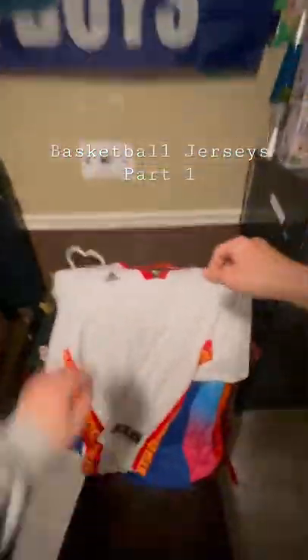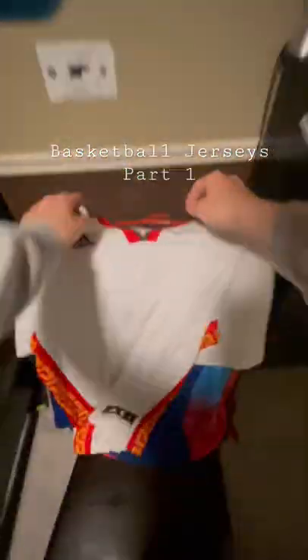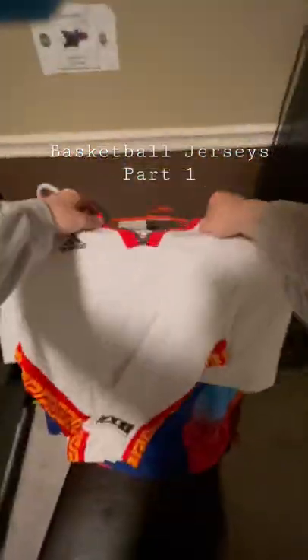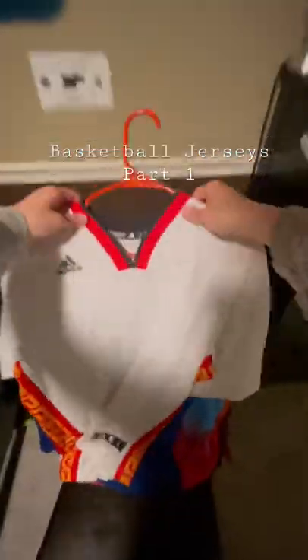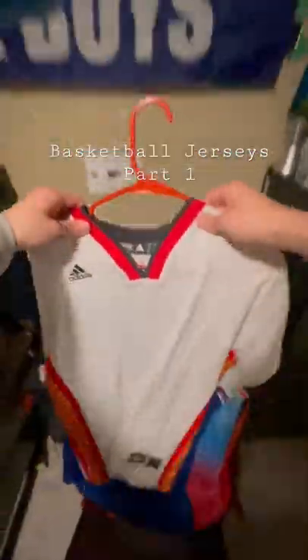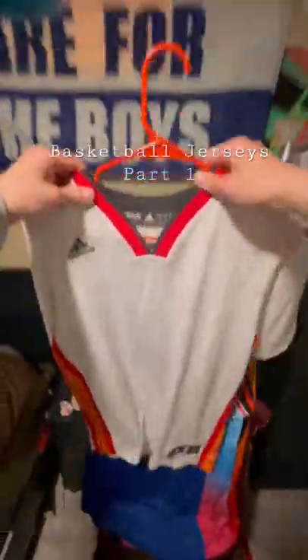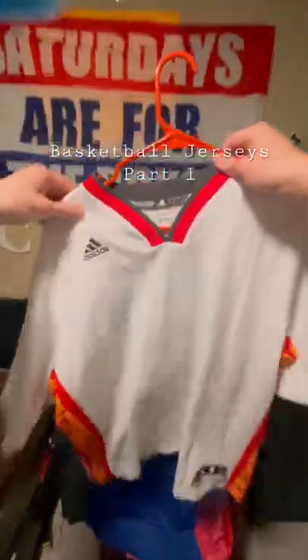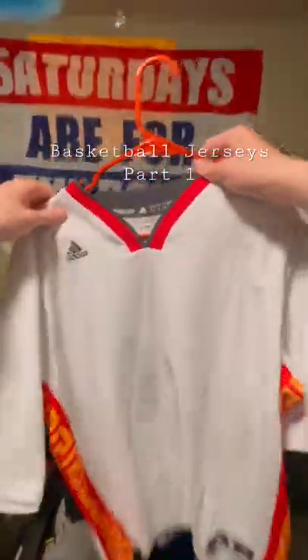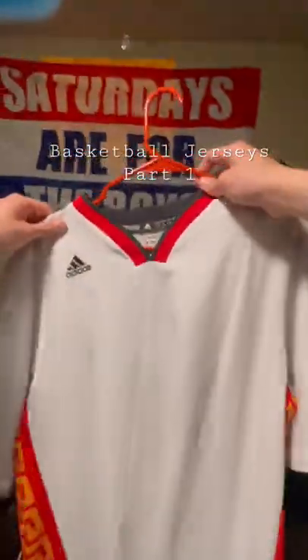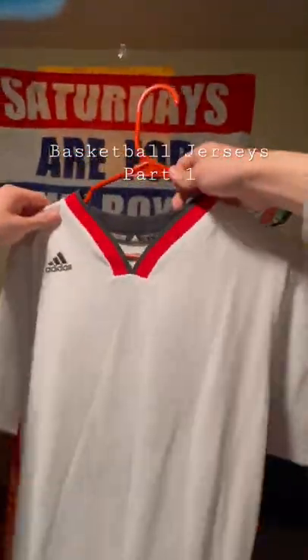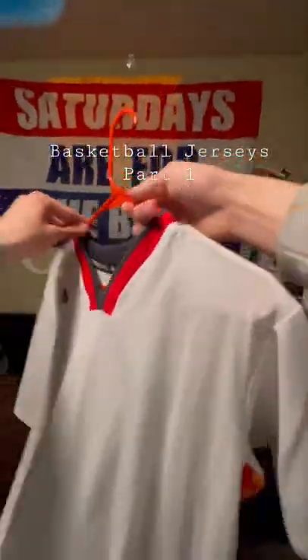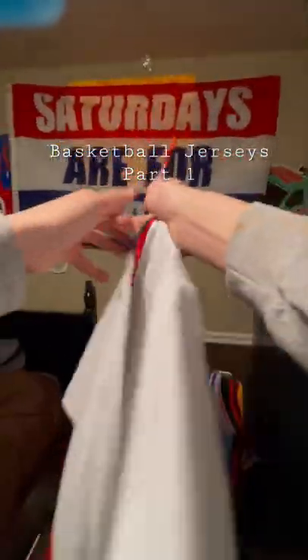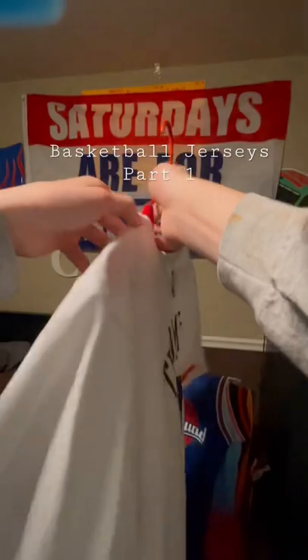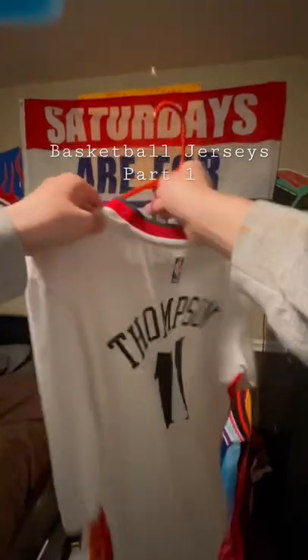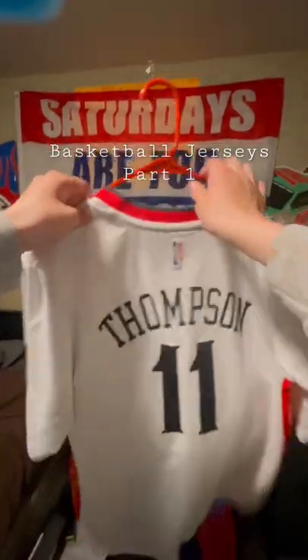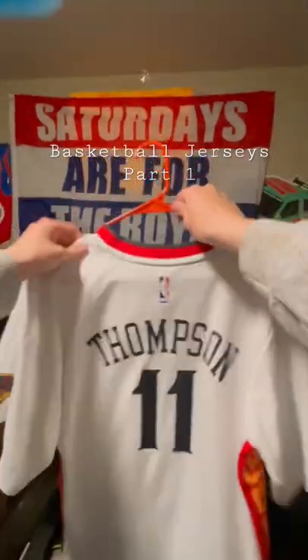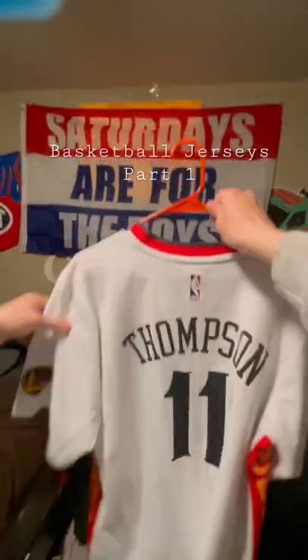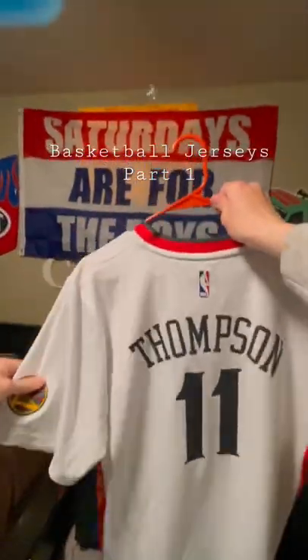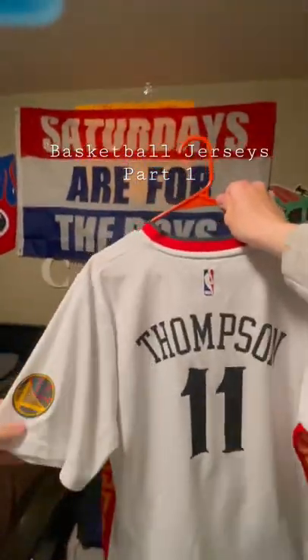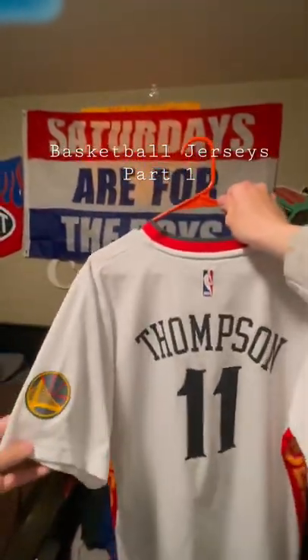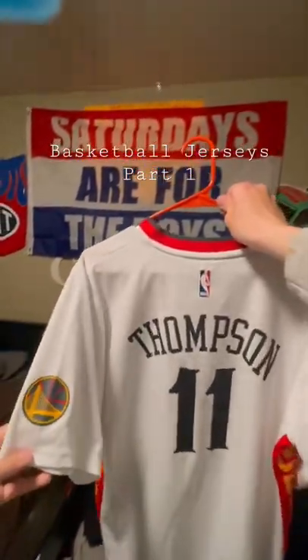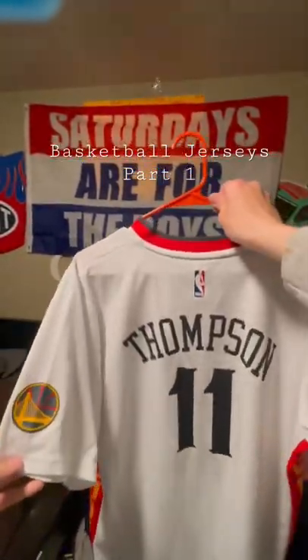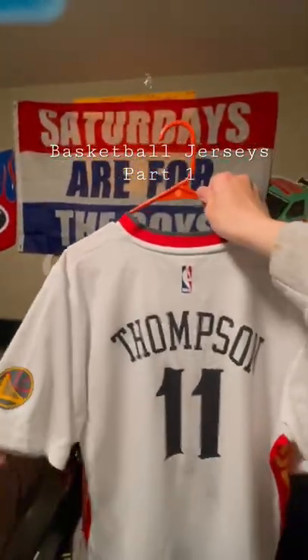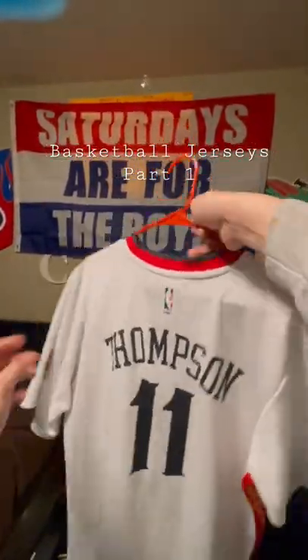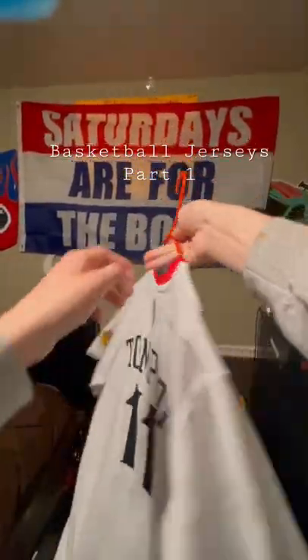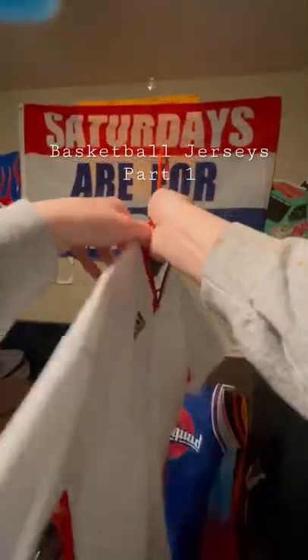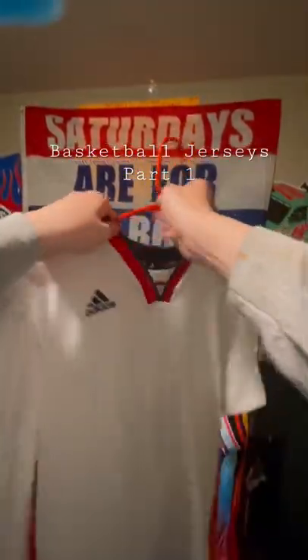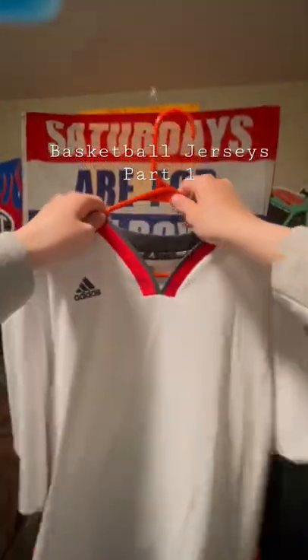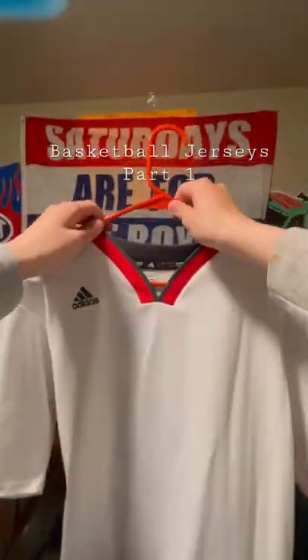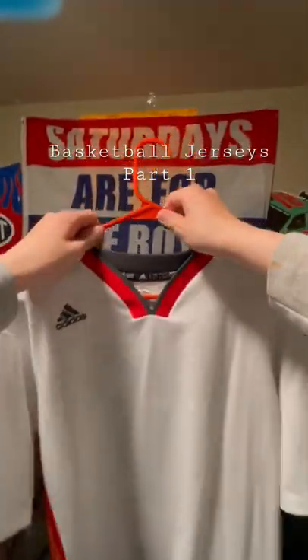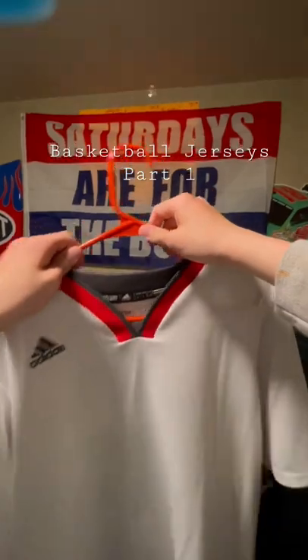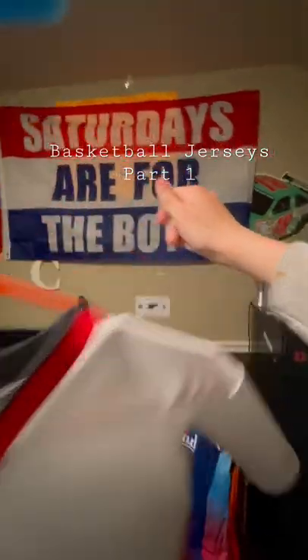Next up, we got Klay Thompson. This one doesn't have the front, but it is the Chinese New Year jersey, I think it was. These jerseys are pretty fire.